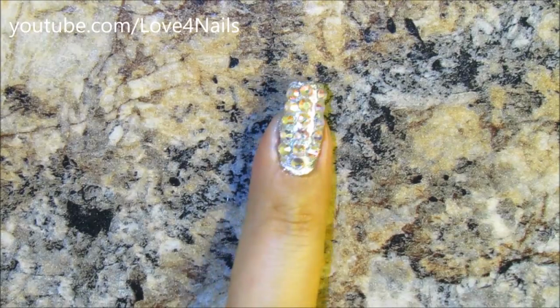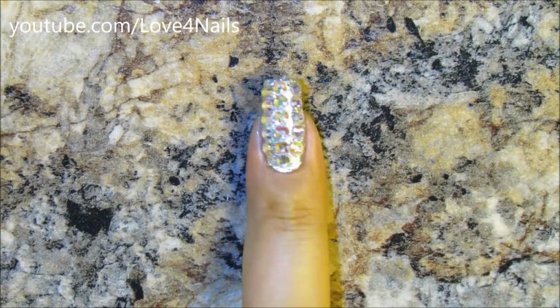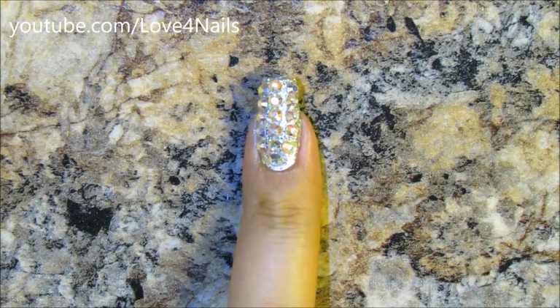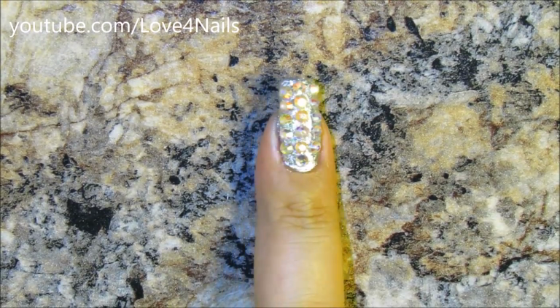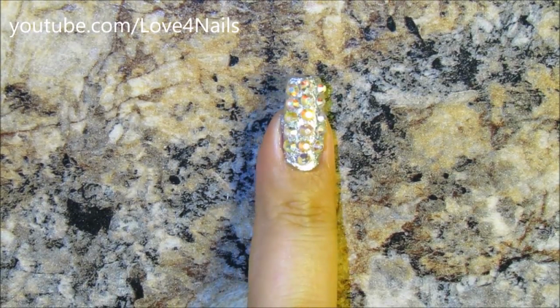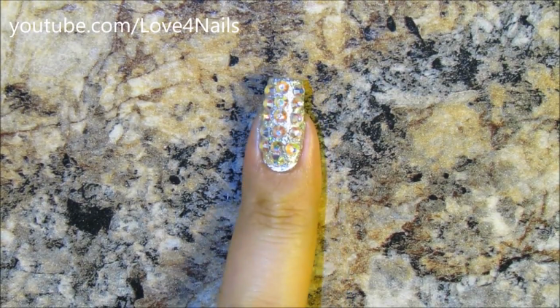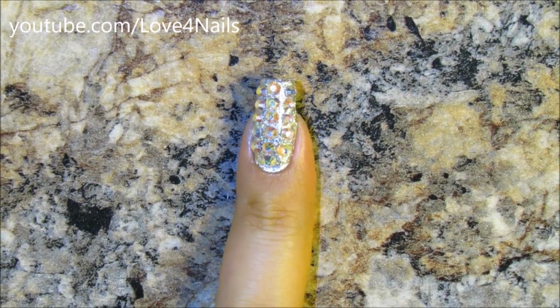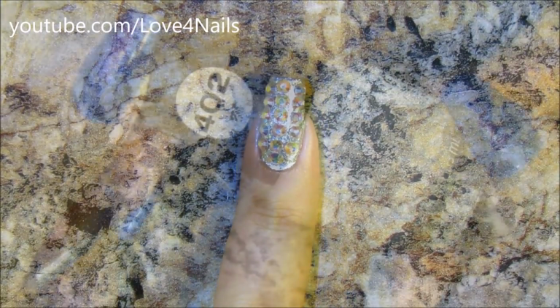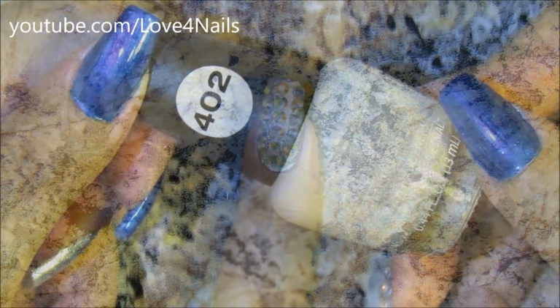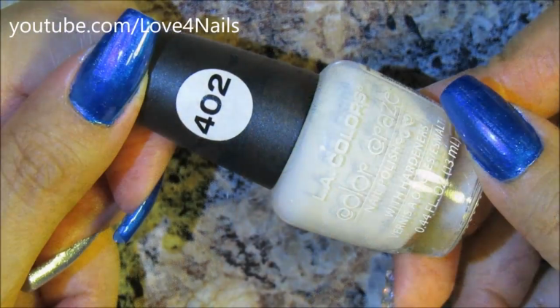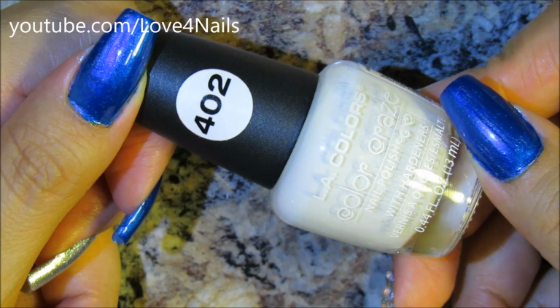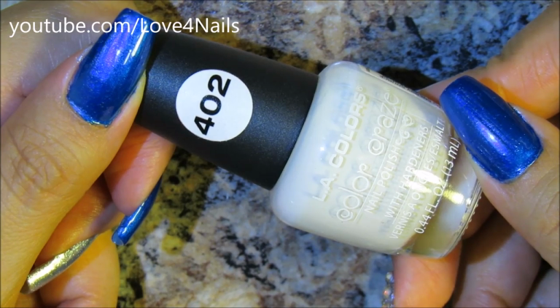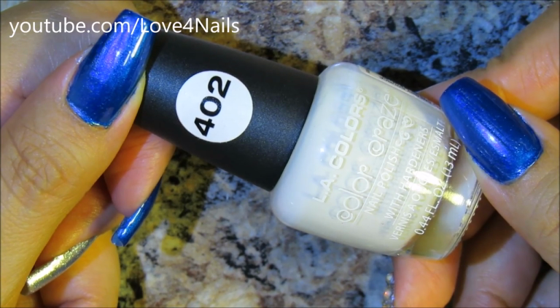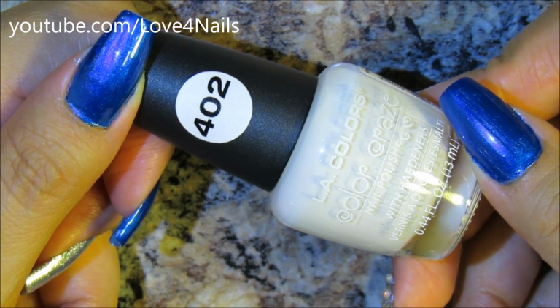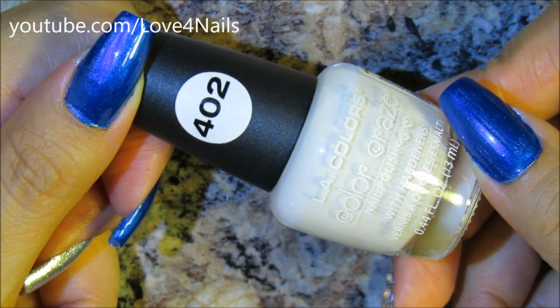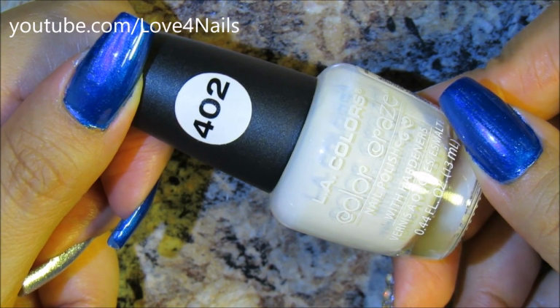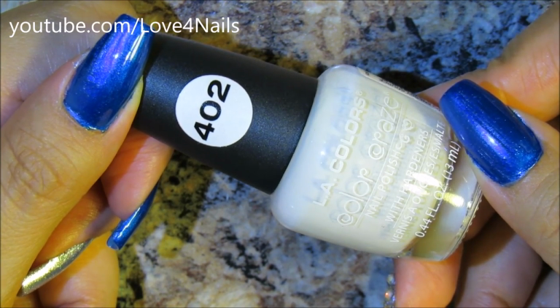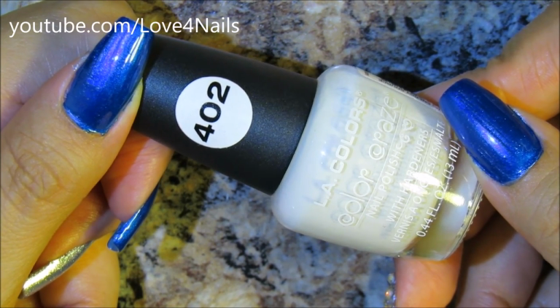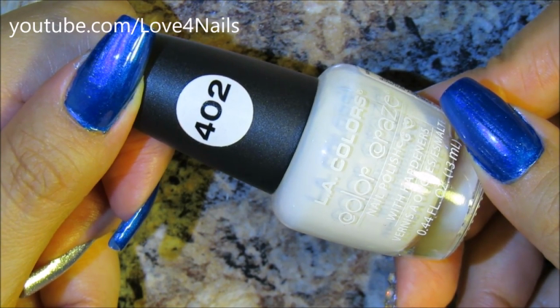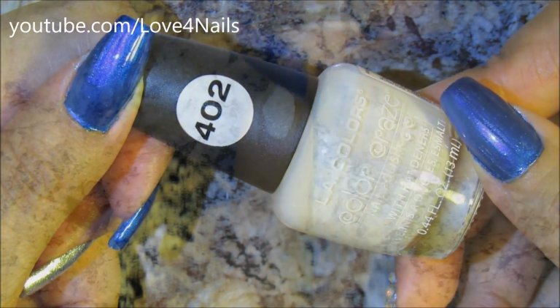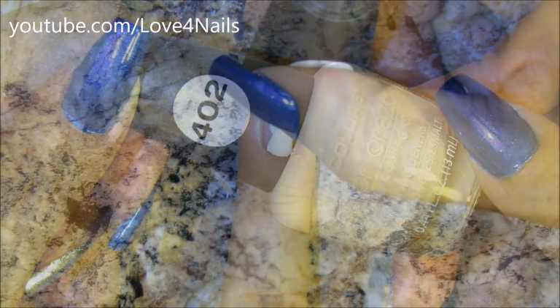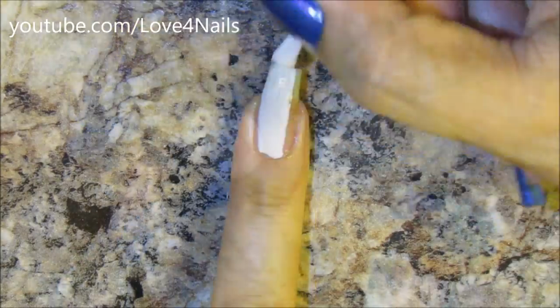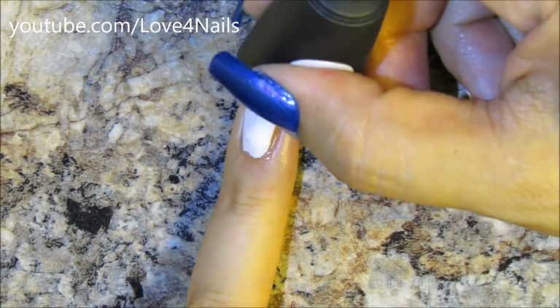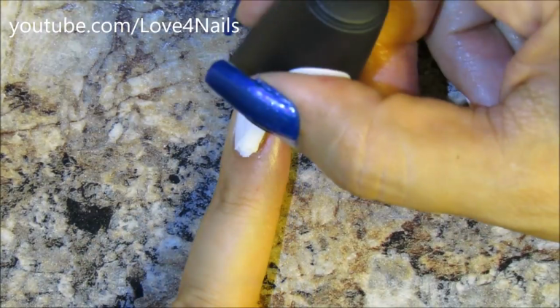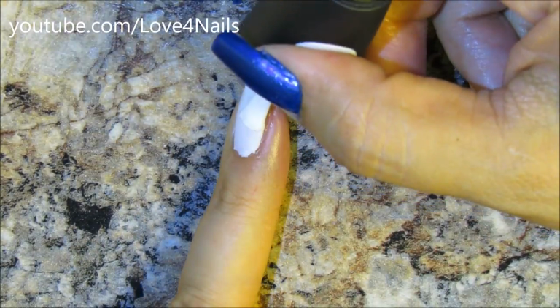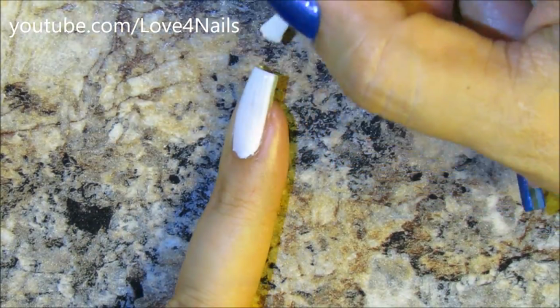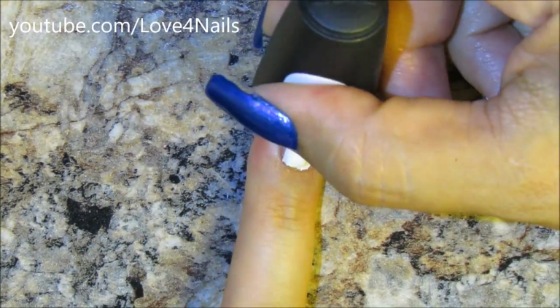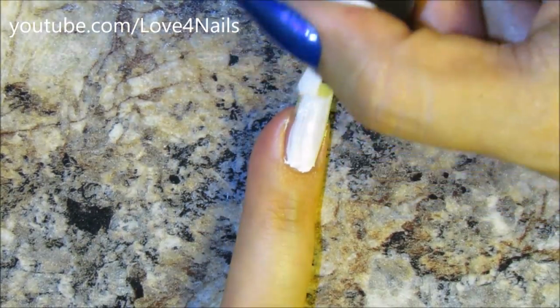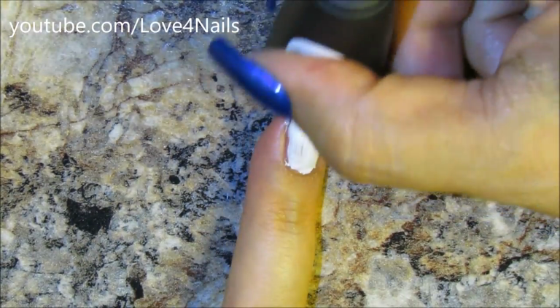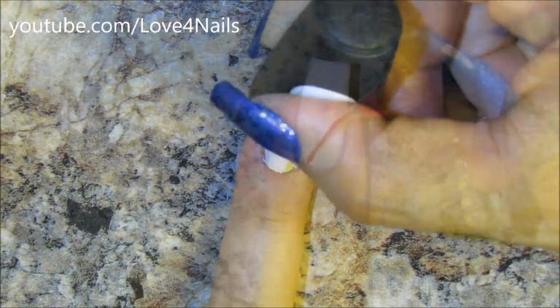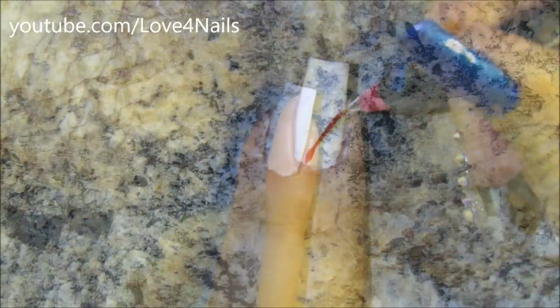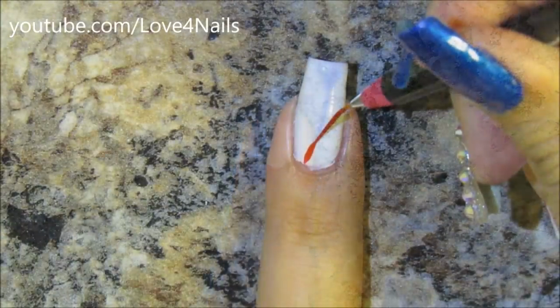Now let's move to the last one. I'm going to begin by applying this white nail polish over my entire fingernail — it's by LA Colors and it's called Energy Source. I'm just going to apply it over the entire finger.